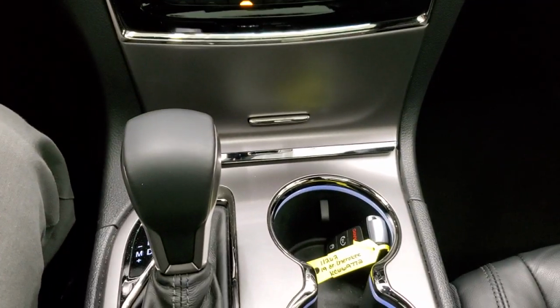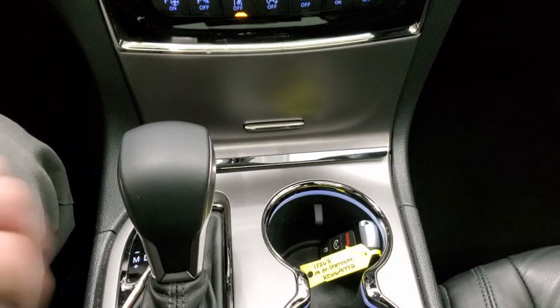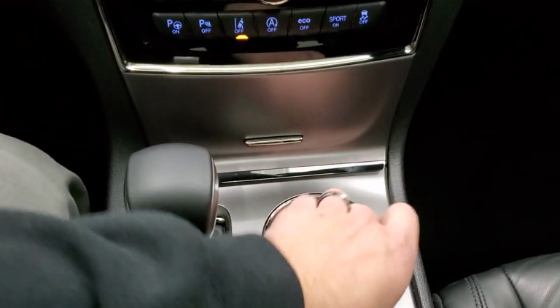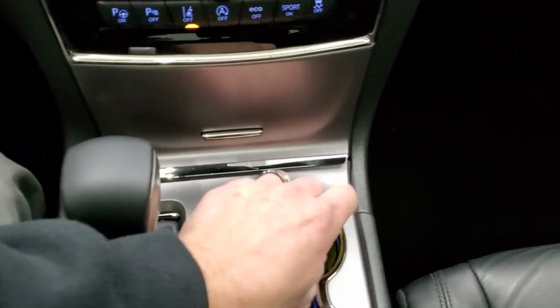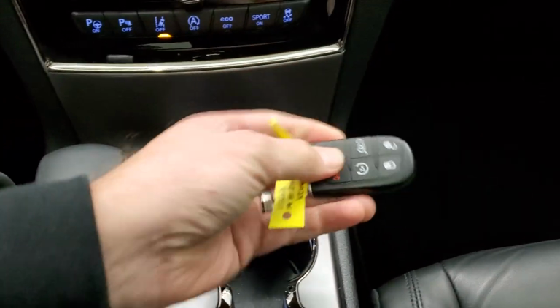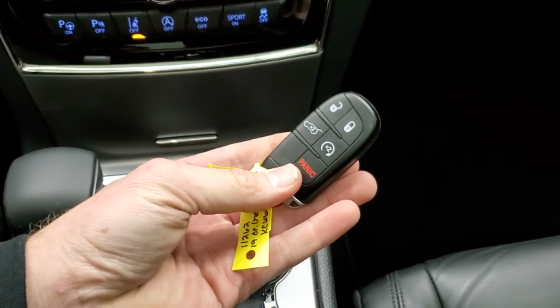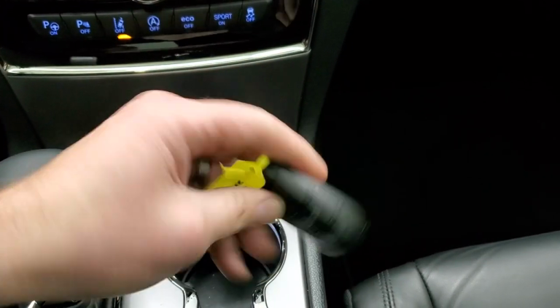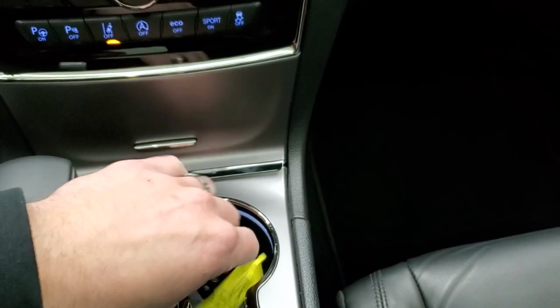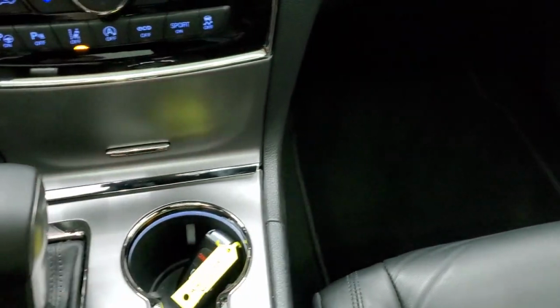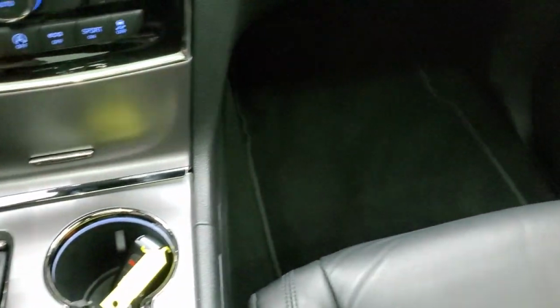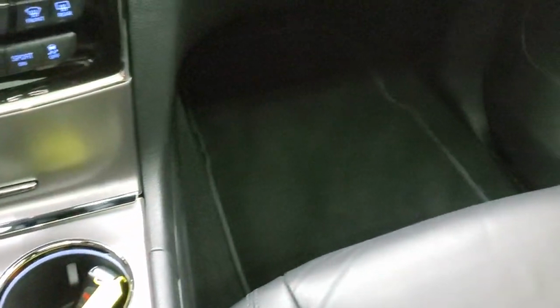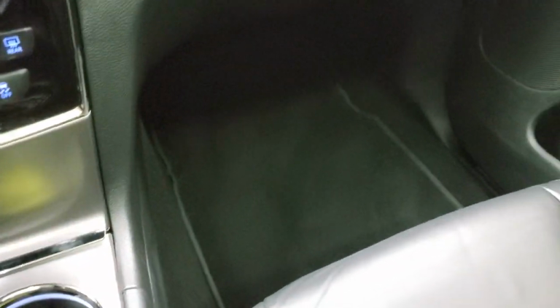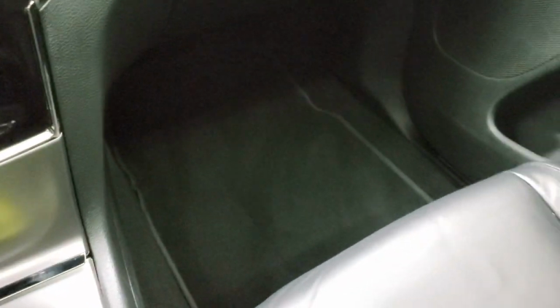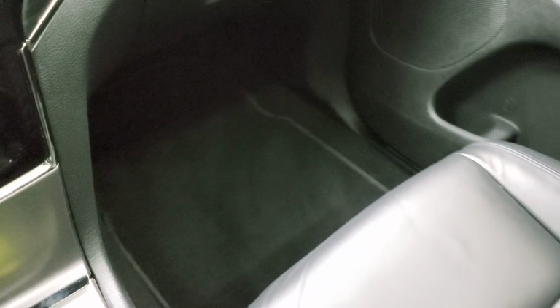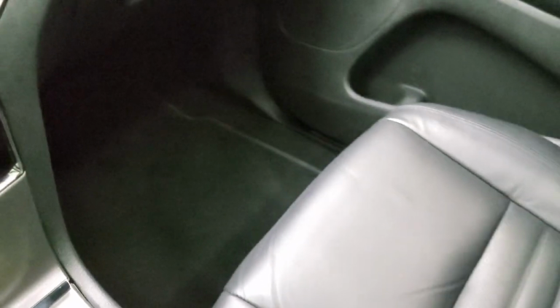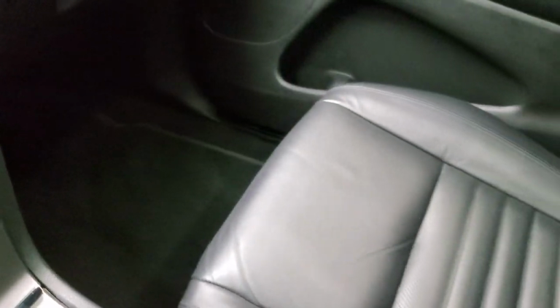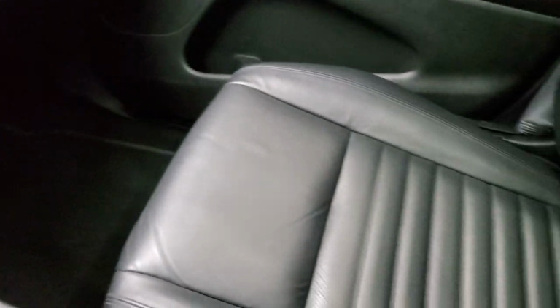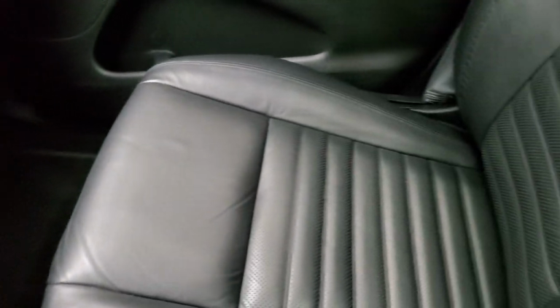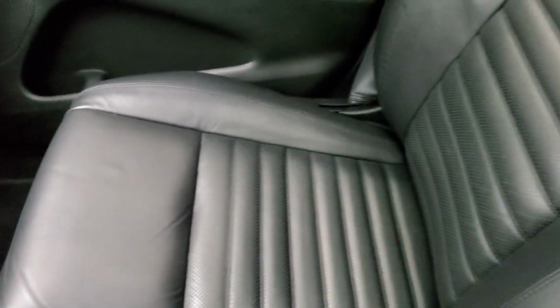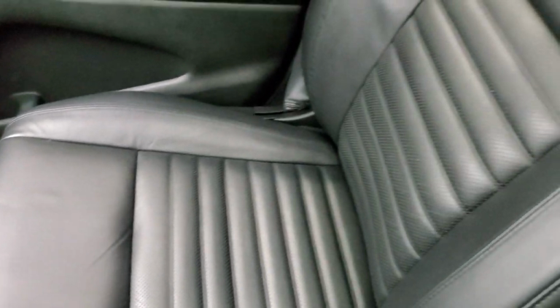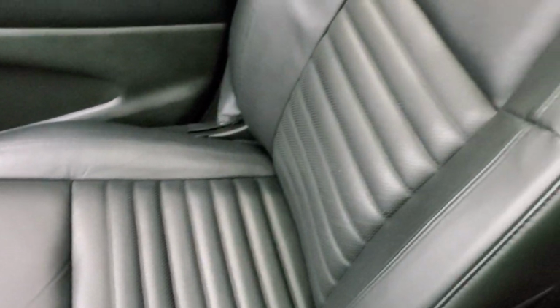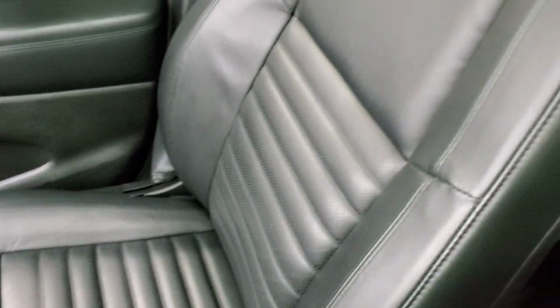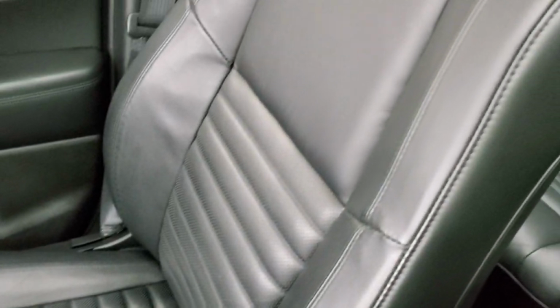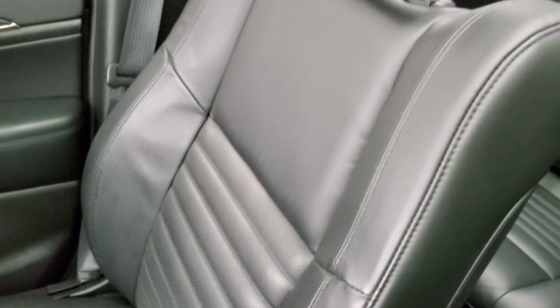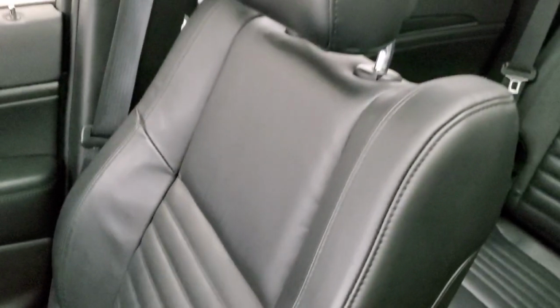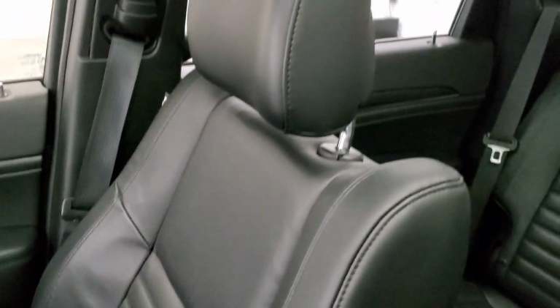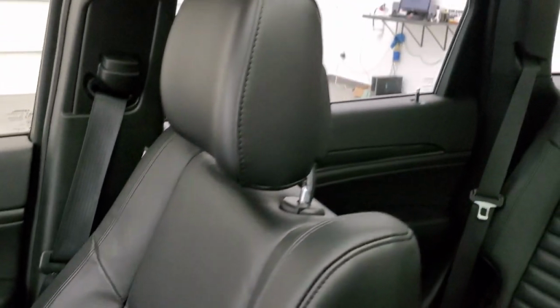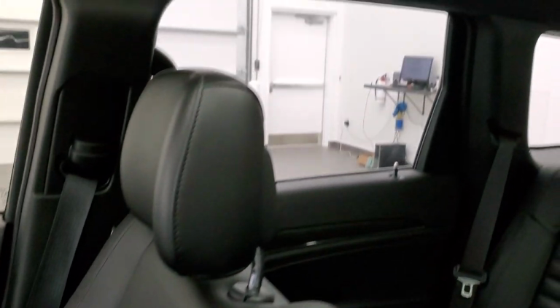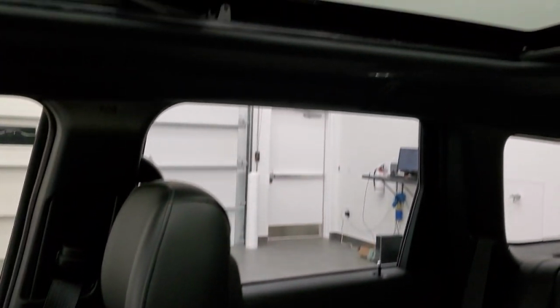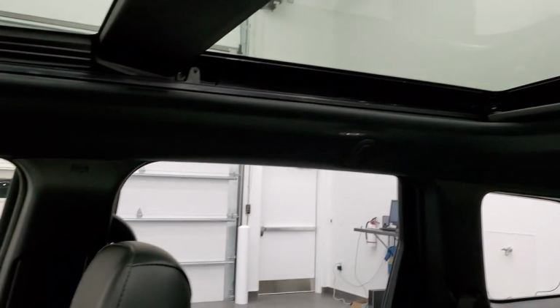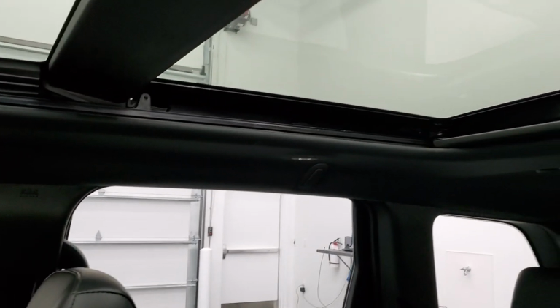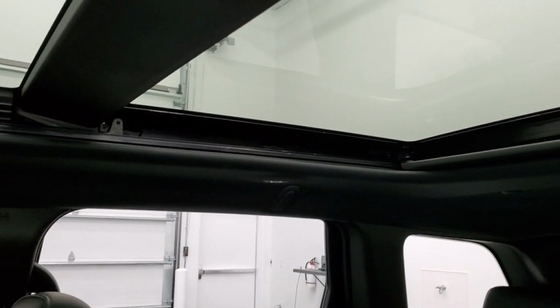Your eight-speed automatic transmission, keyless entry with remote start. The passenger side floor mat and seat are in excellent condition as well — no rips or tears on there. It smells very clean inside this vehicle.